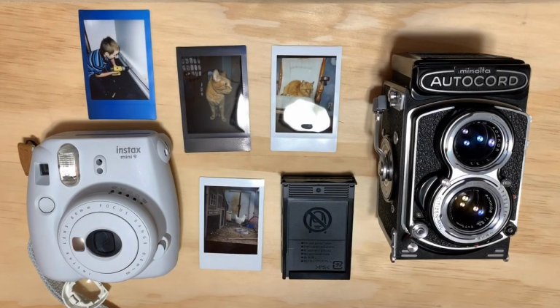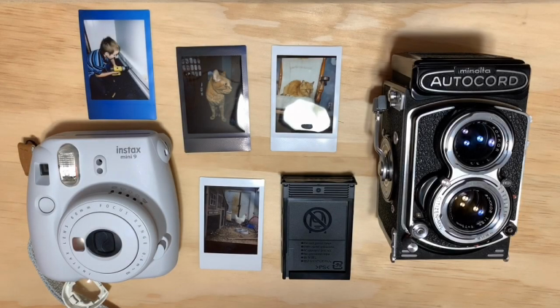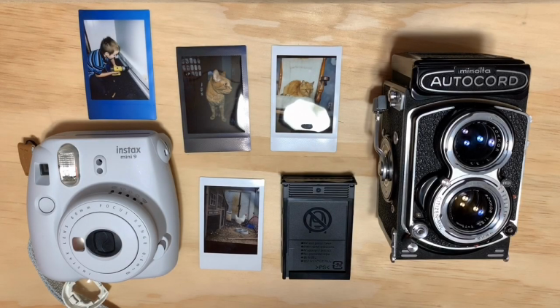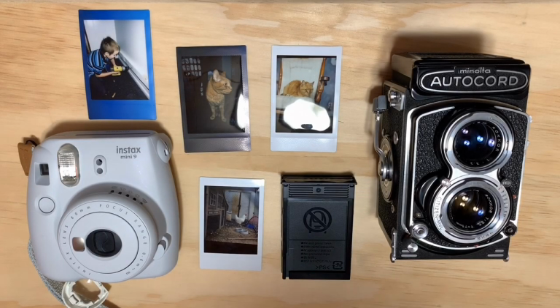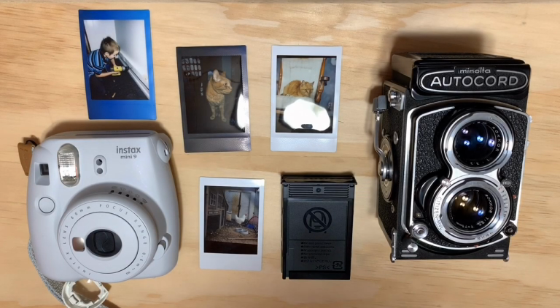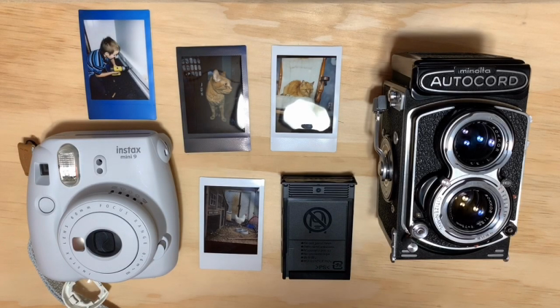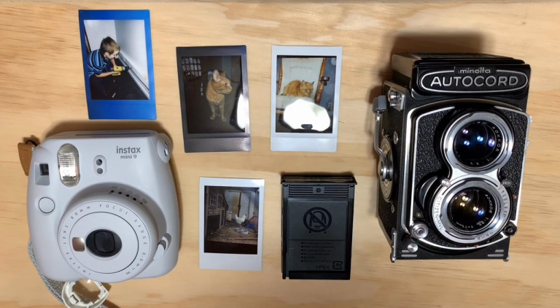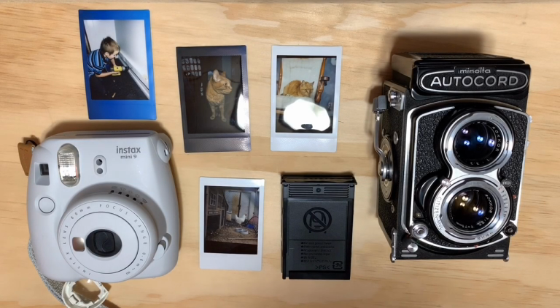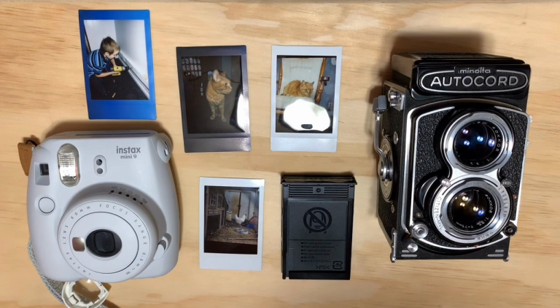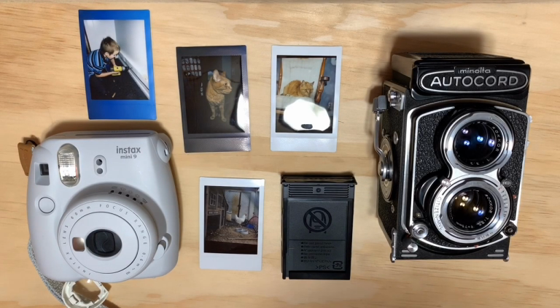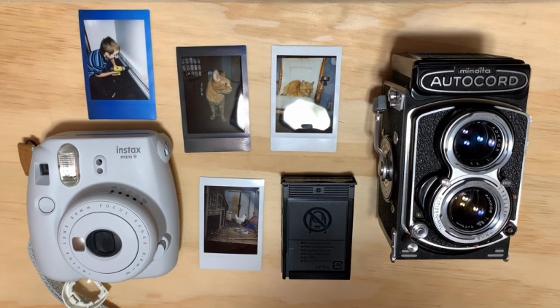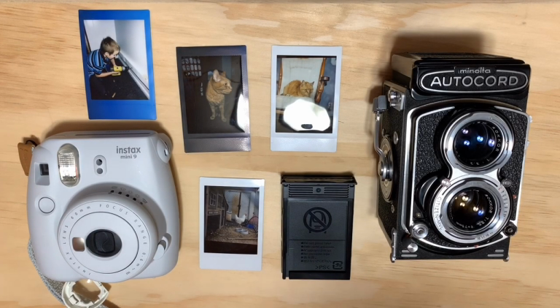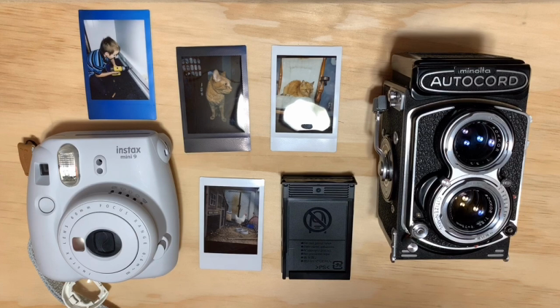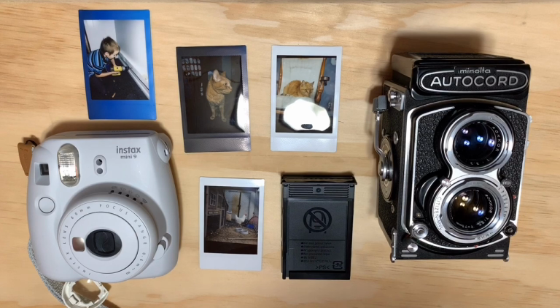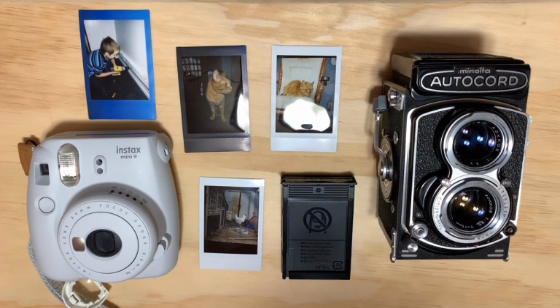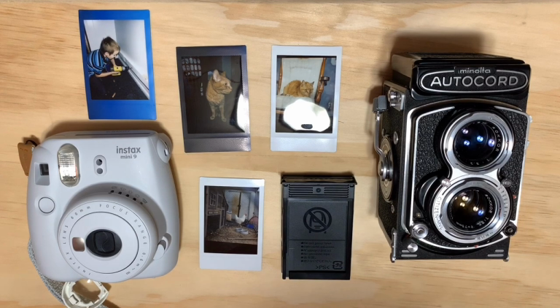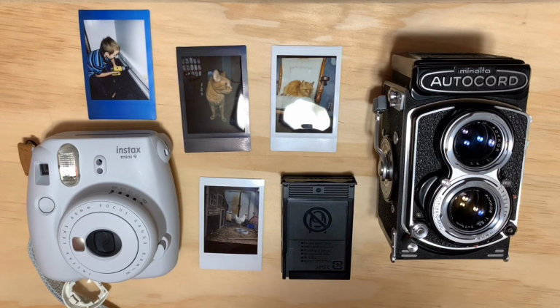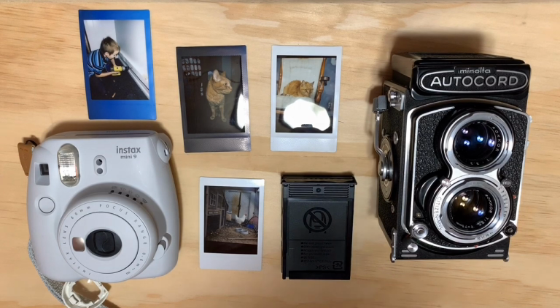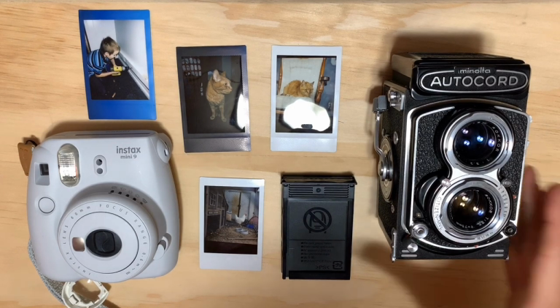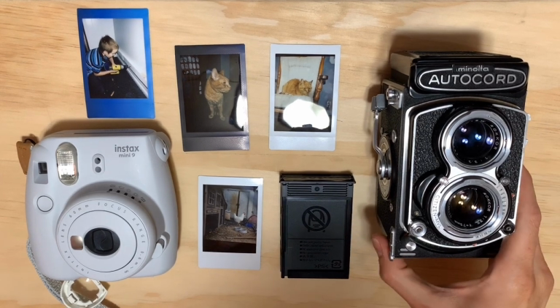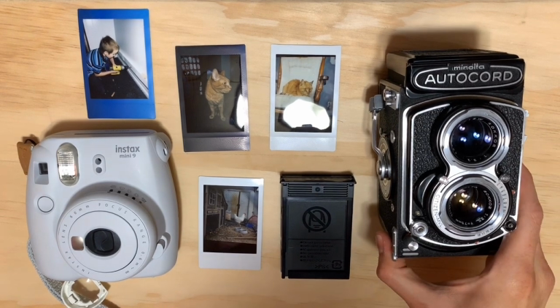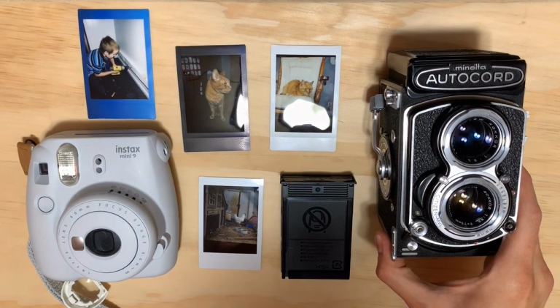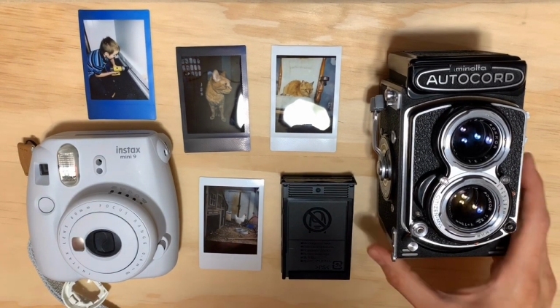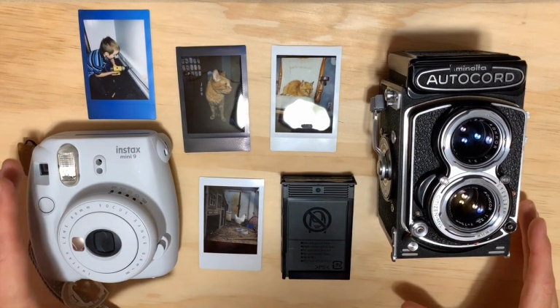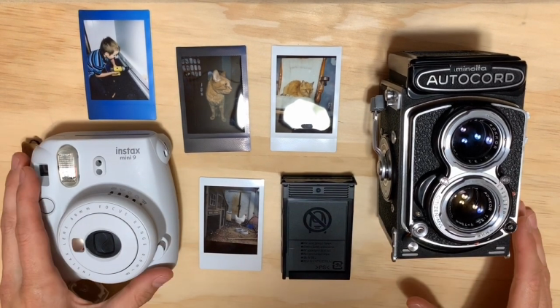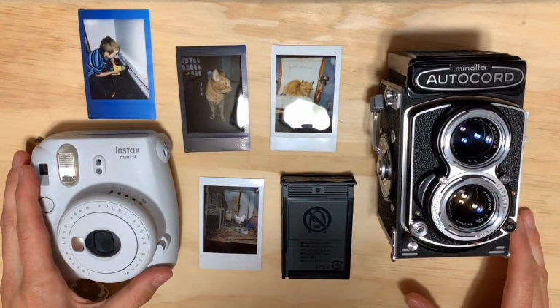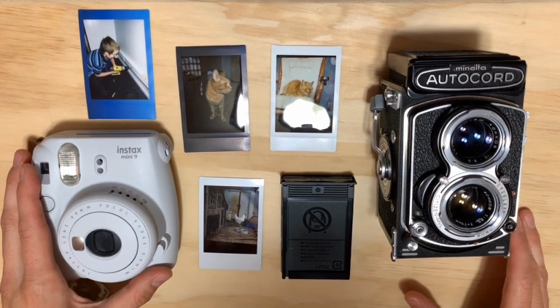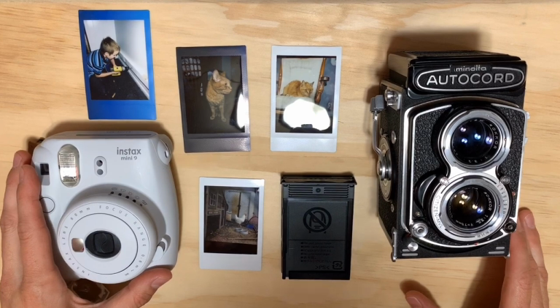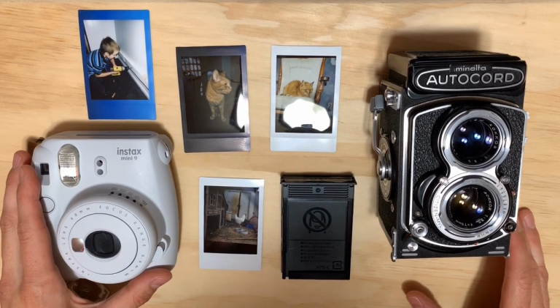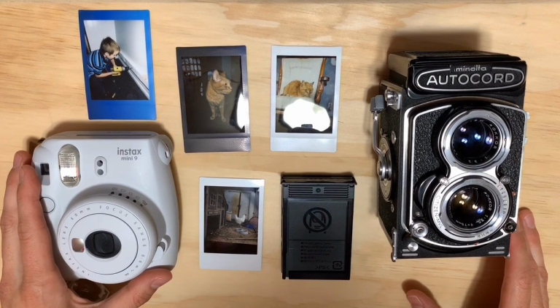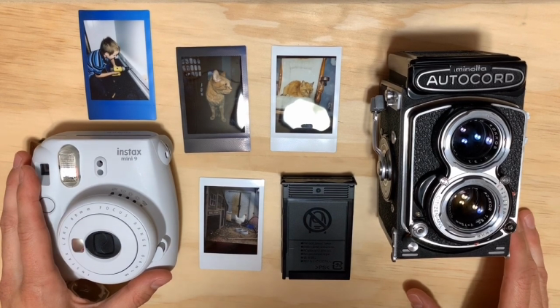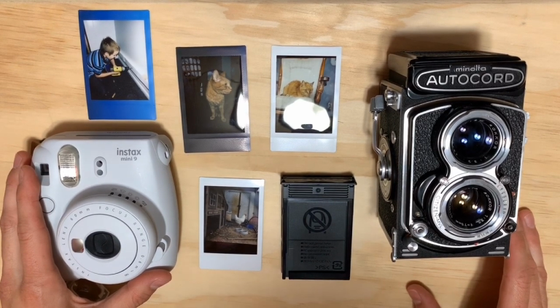Hello photographers! We're going to talk about a really fun topic today. Today we are going to talk about using classic cameras with modern film — not just any film though.